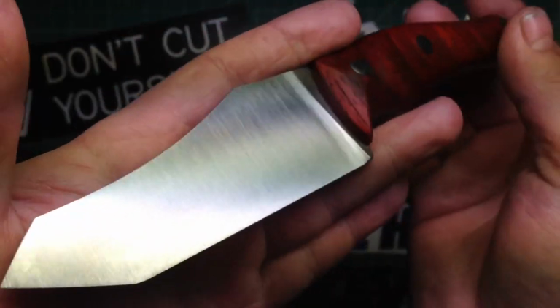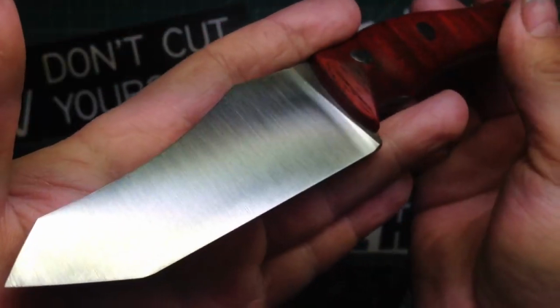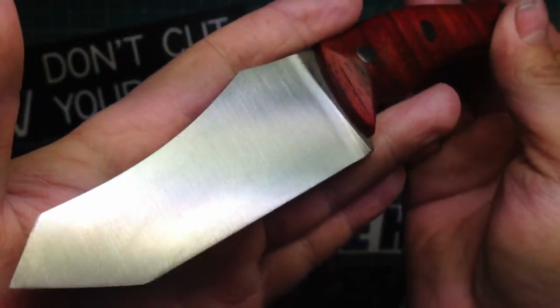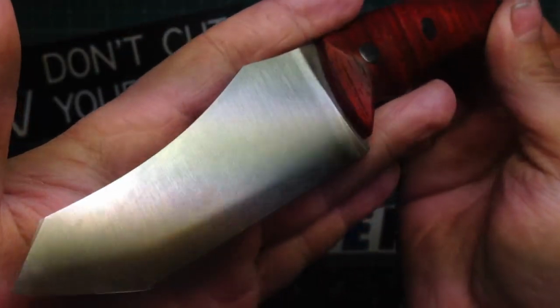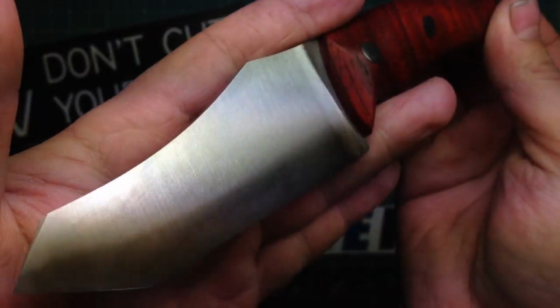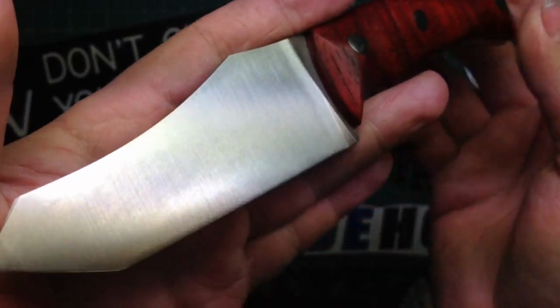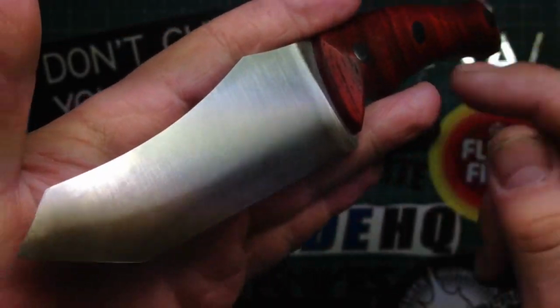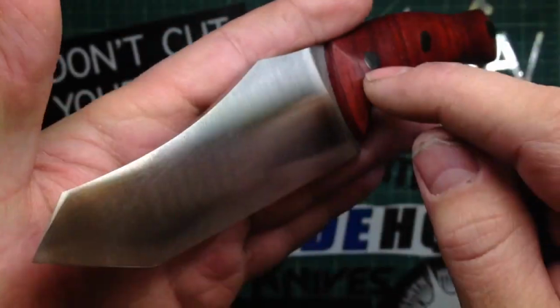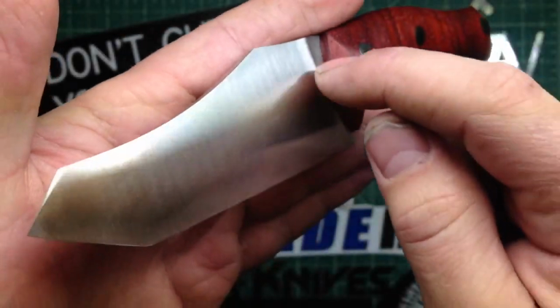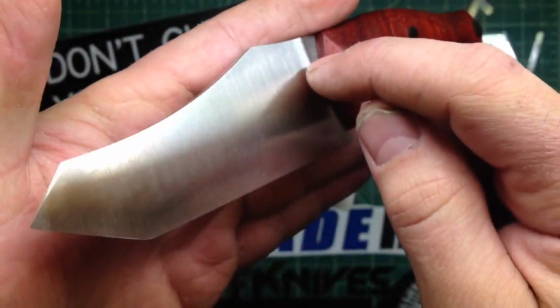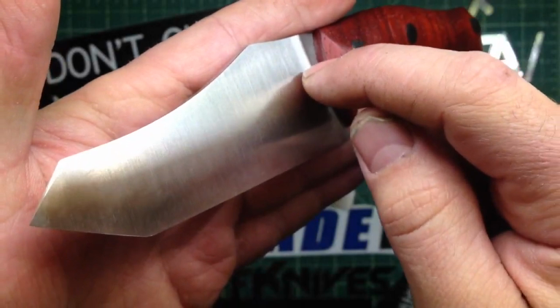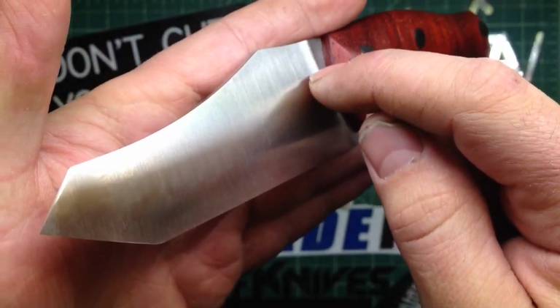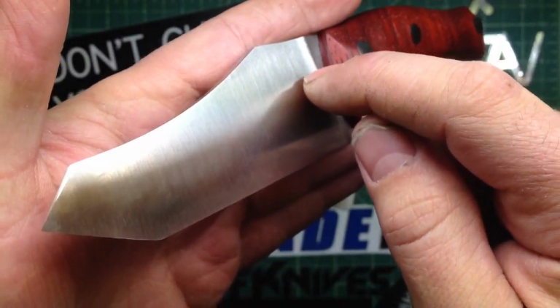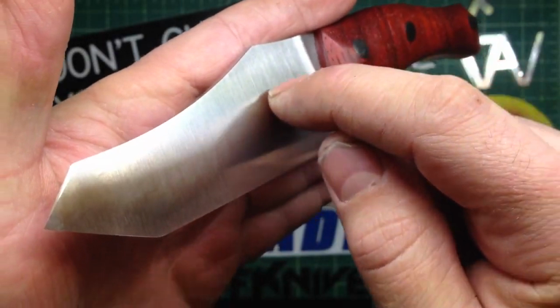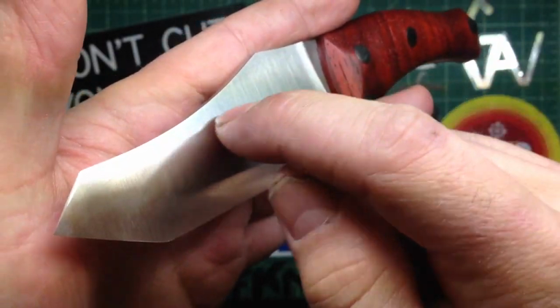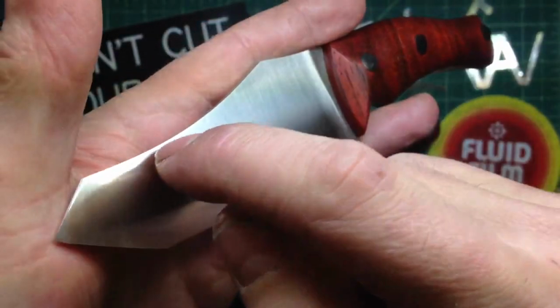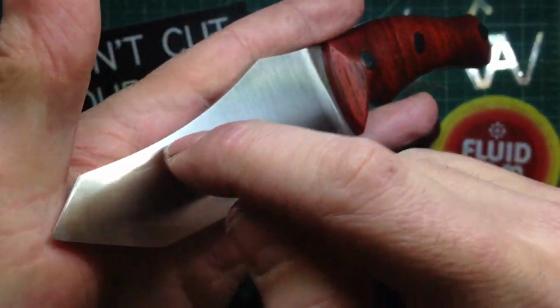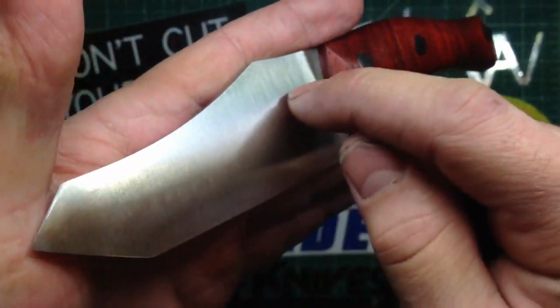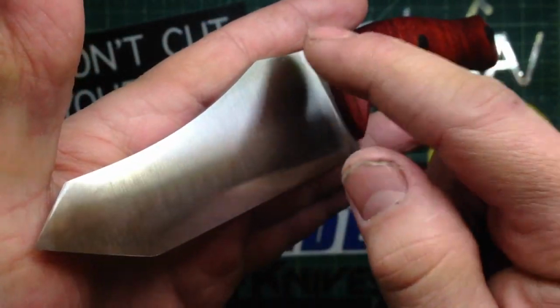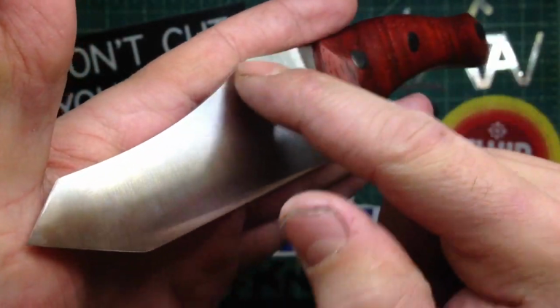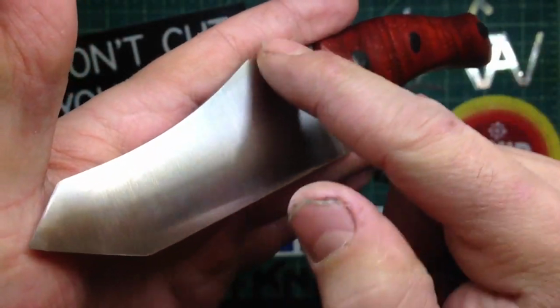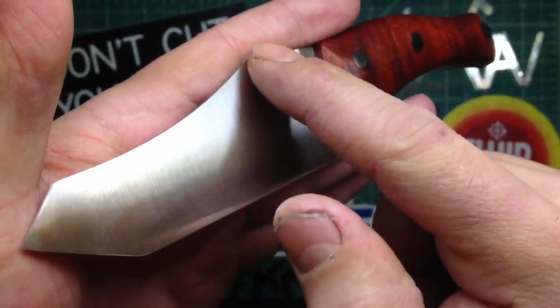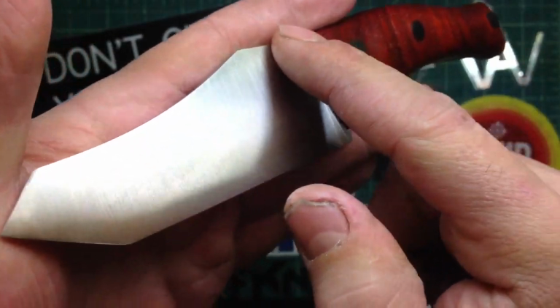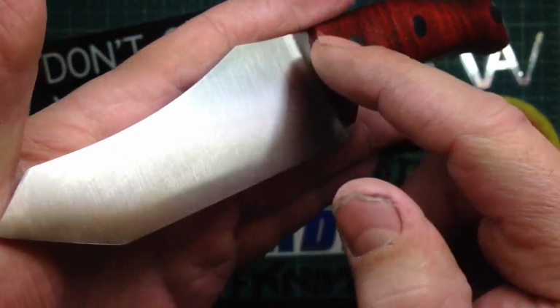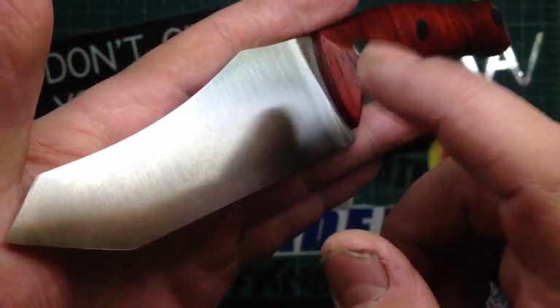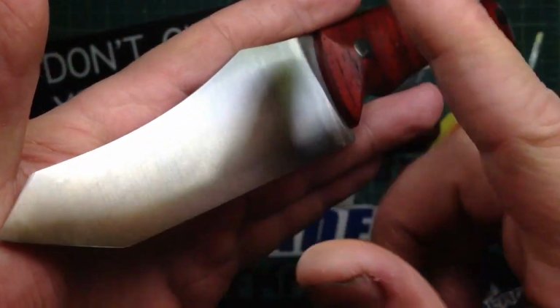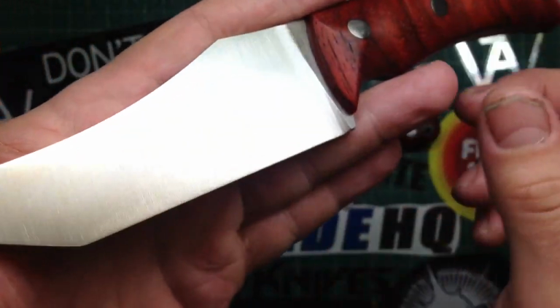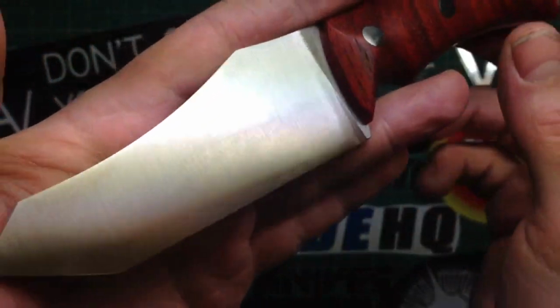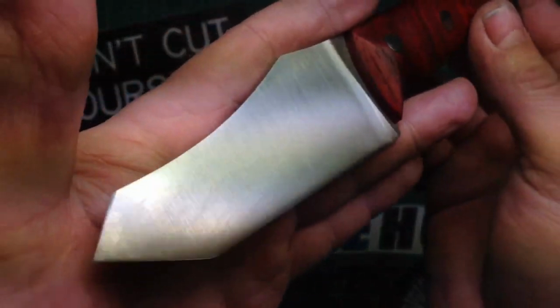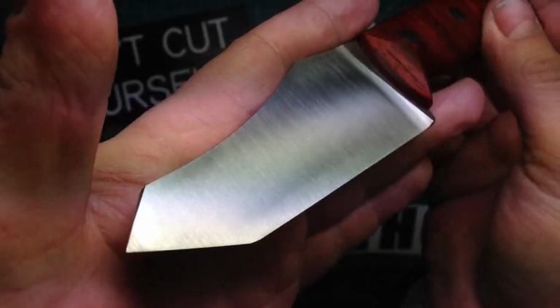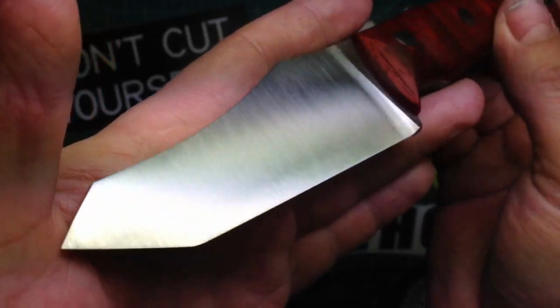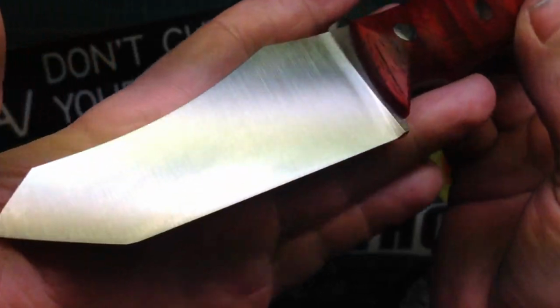So I just blended it in completely — it still has a very nice and clean look. The grind is pretty much like this — this is still full thickness, but I did put the grind lines there.